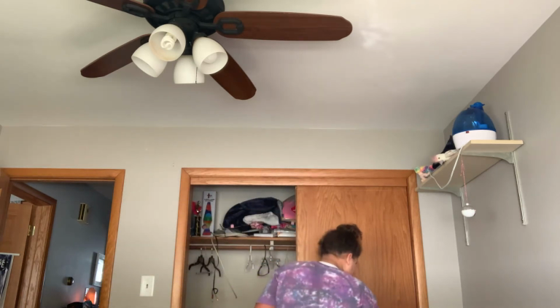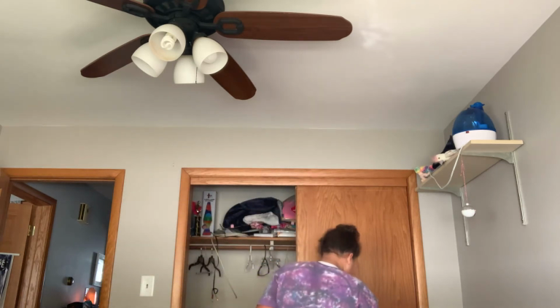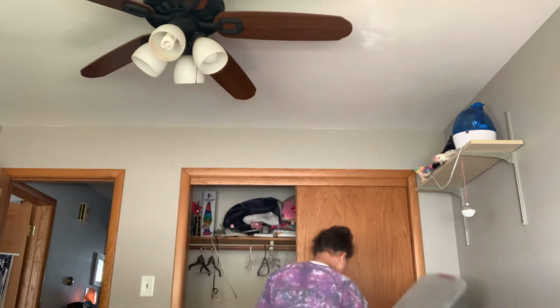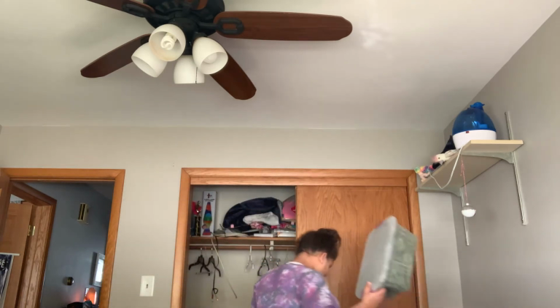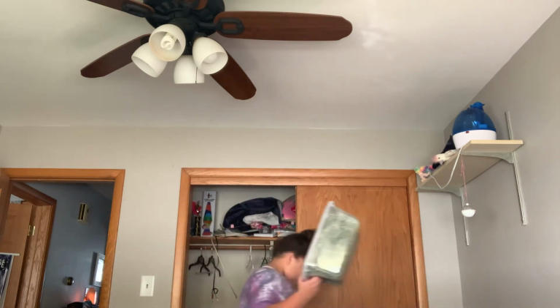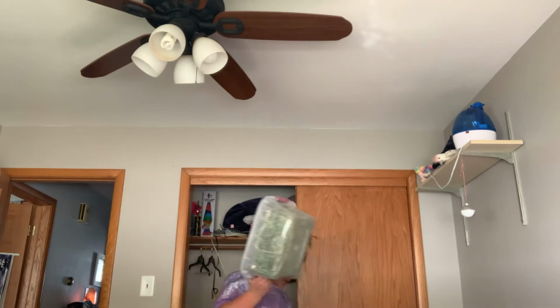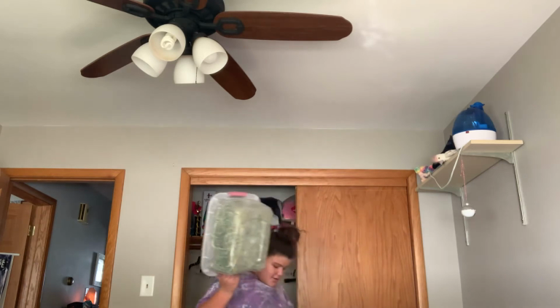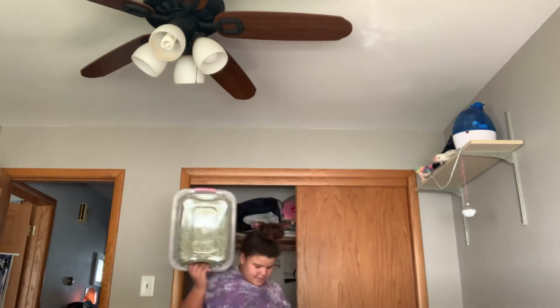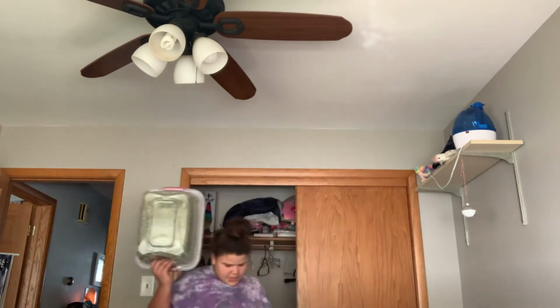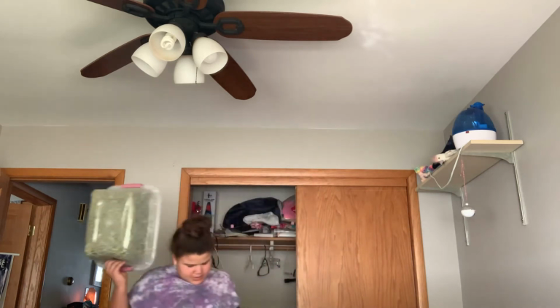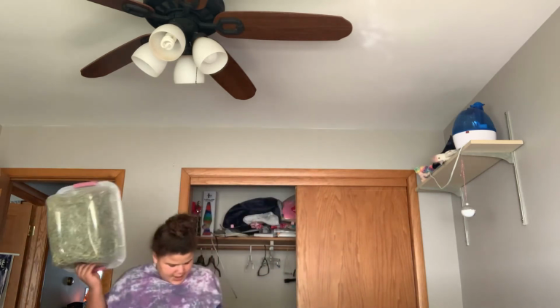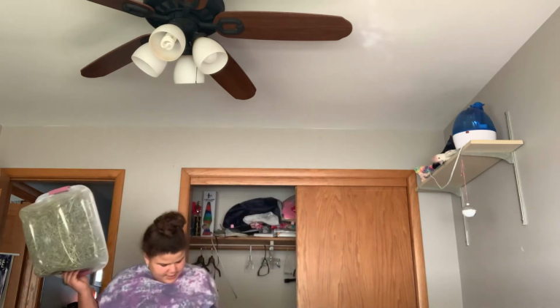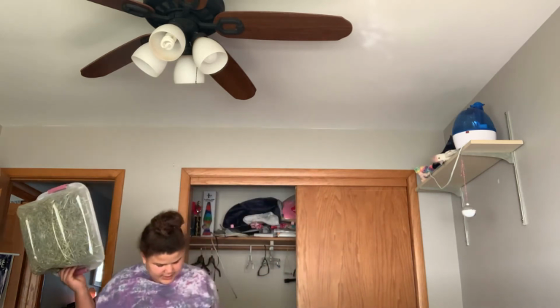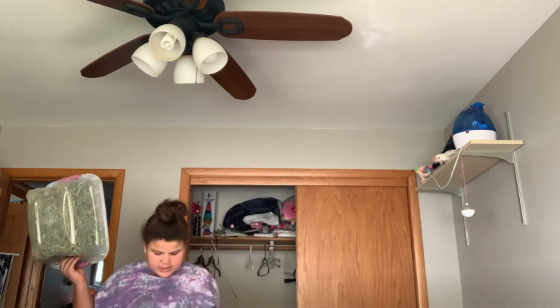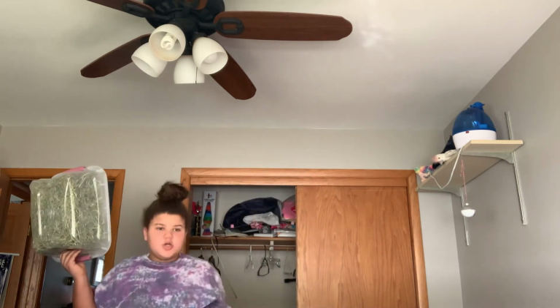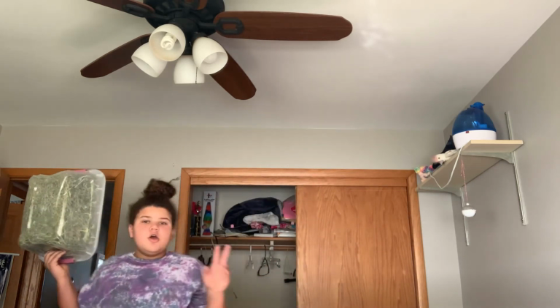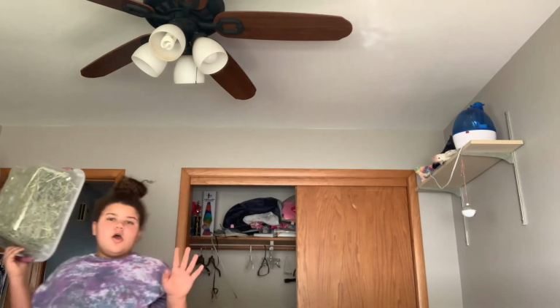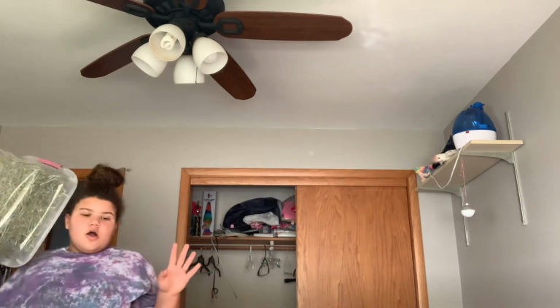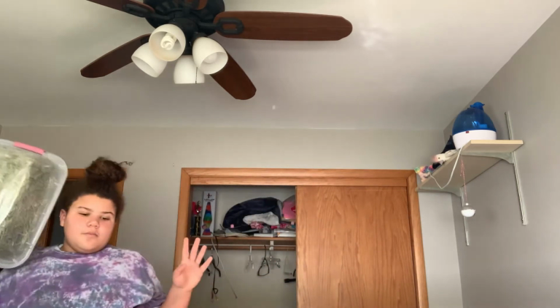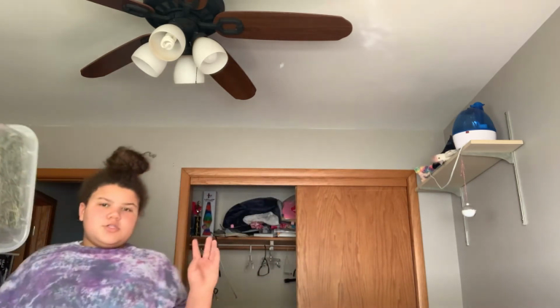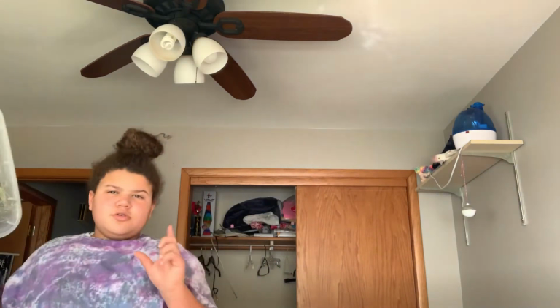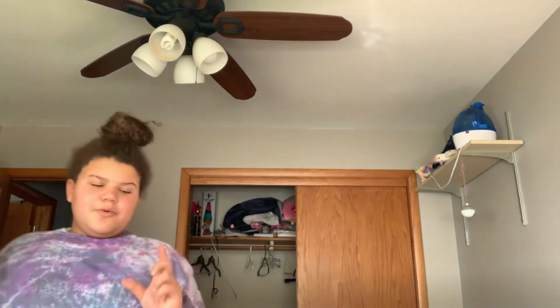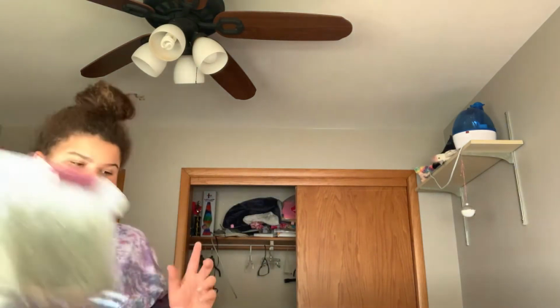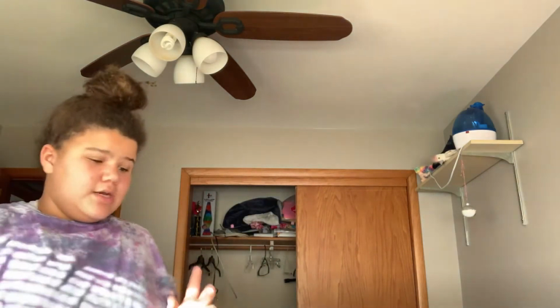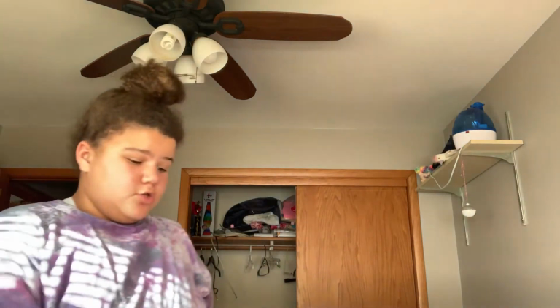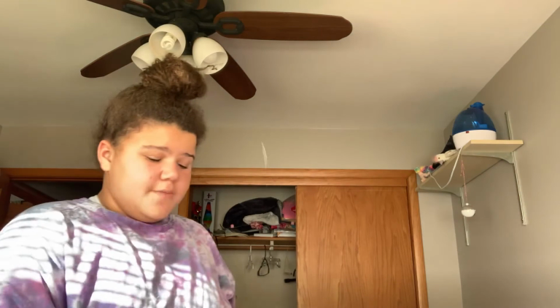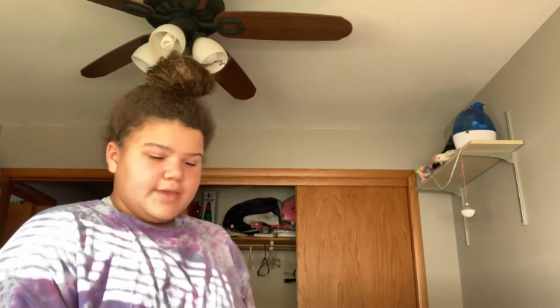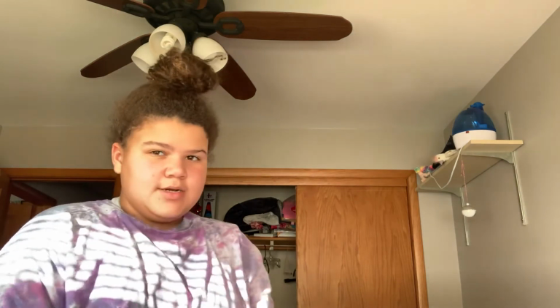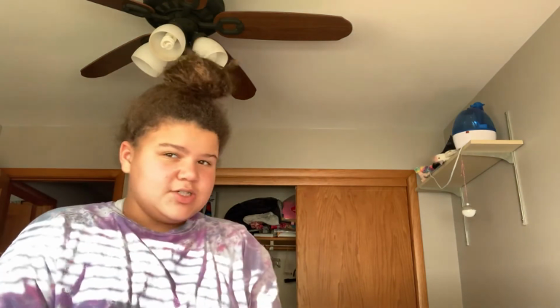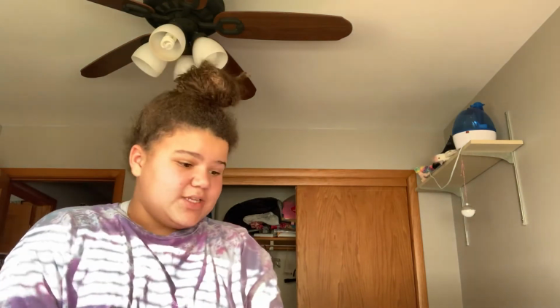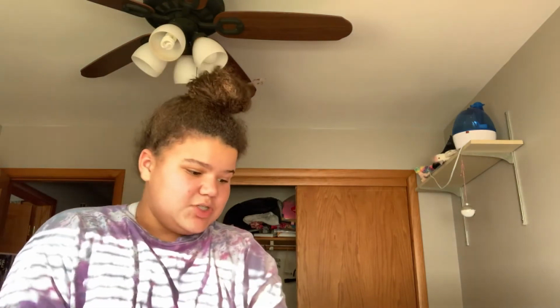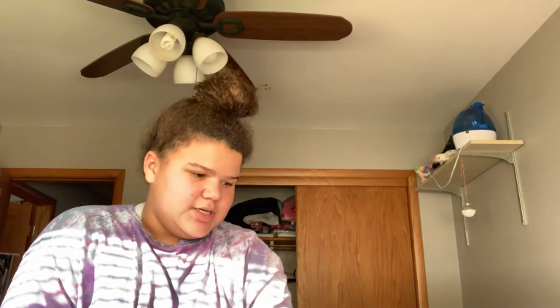Let me give her some more Timothy hay. I put her in this hide that has two small windows and then the door — and that's where she was.